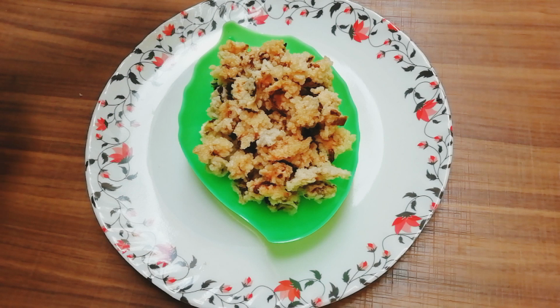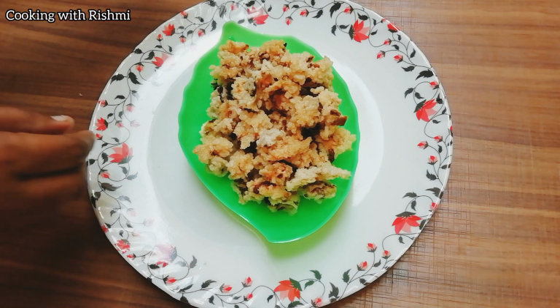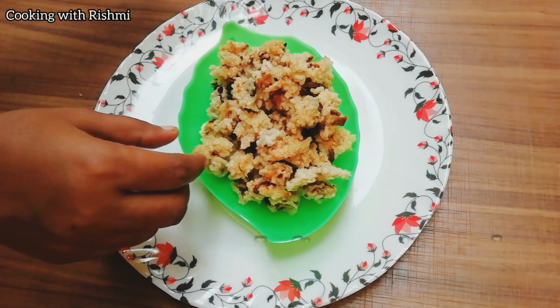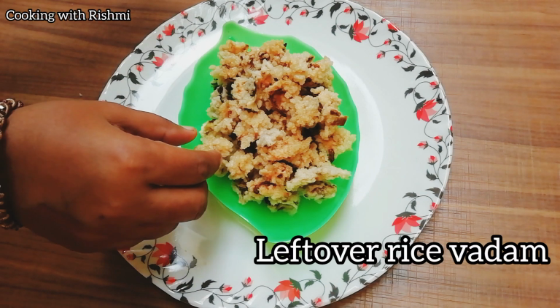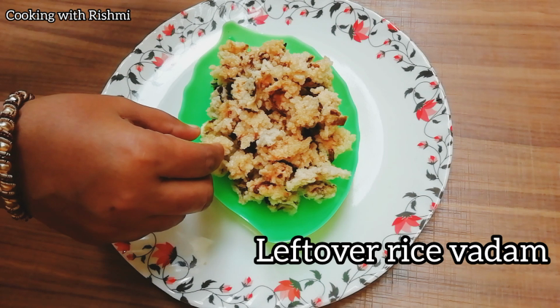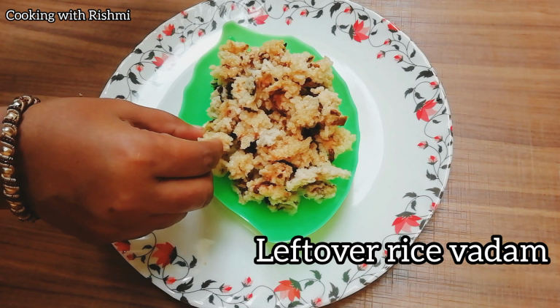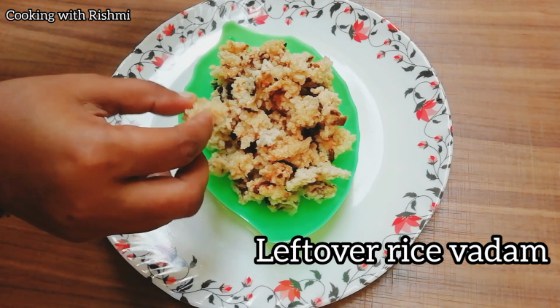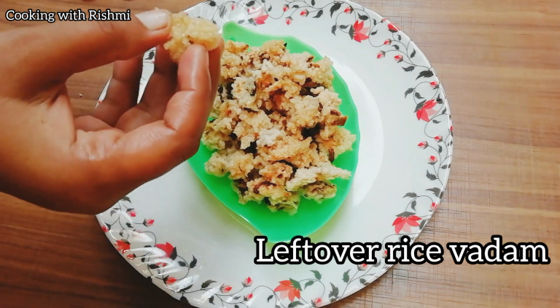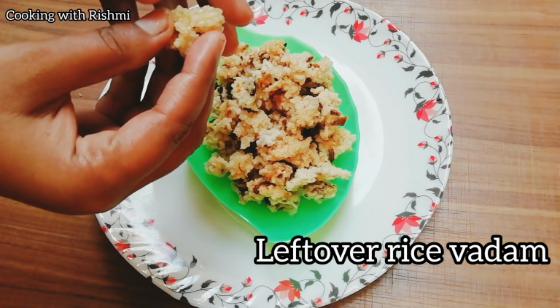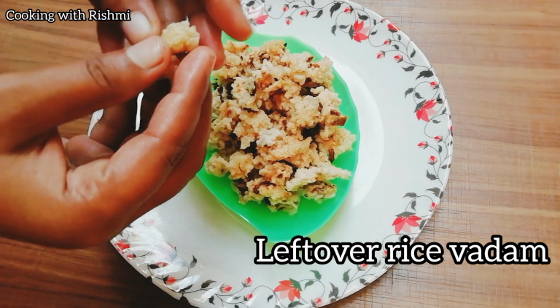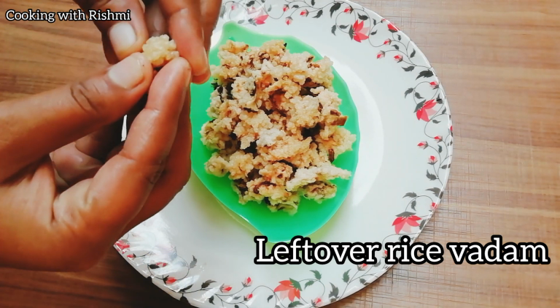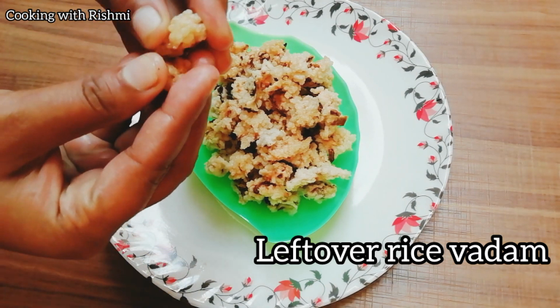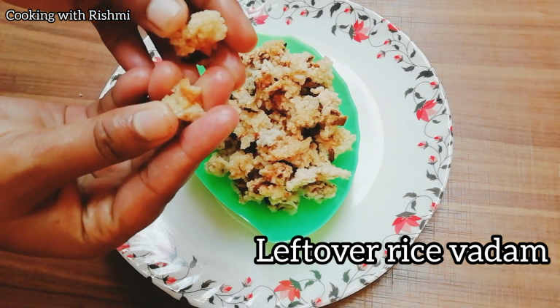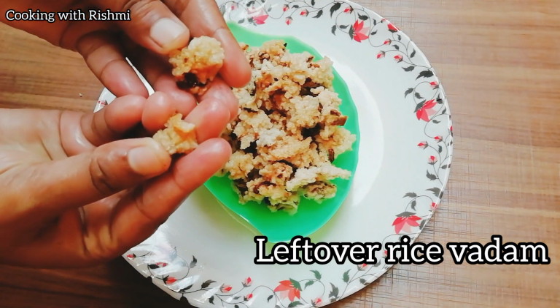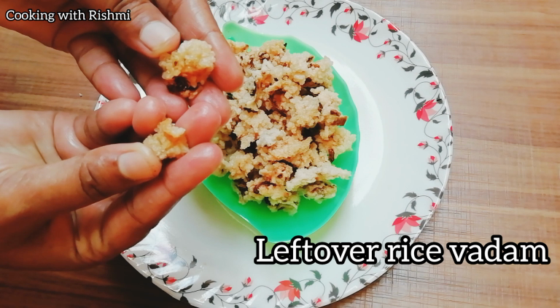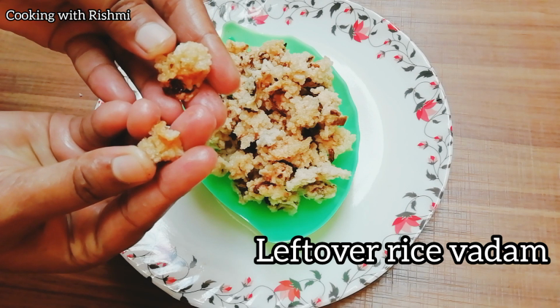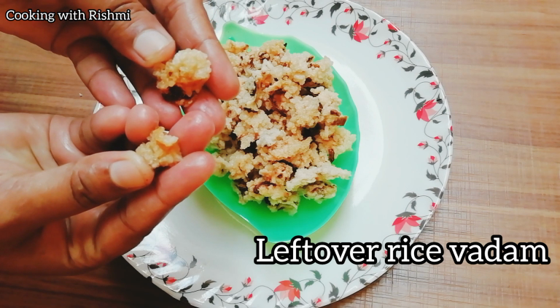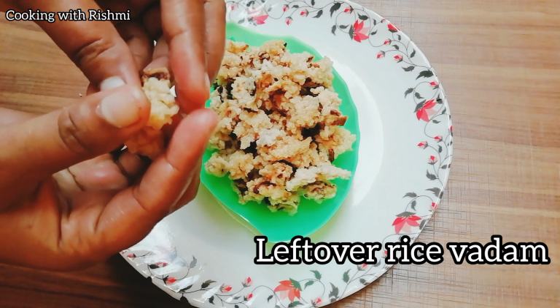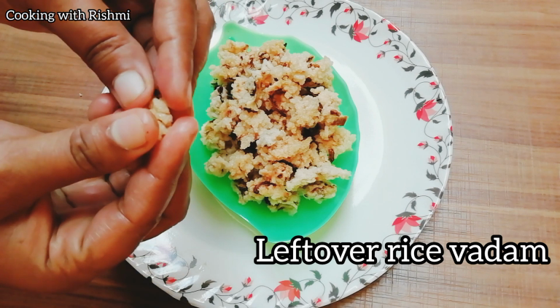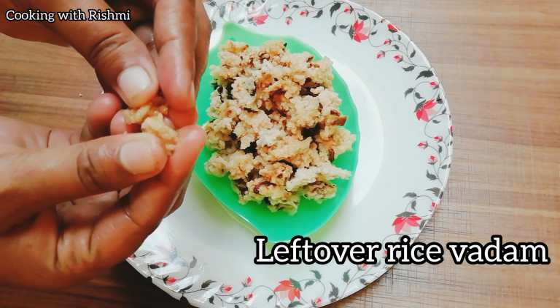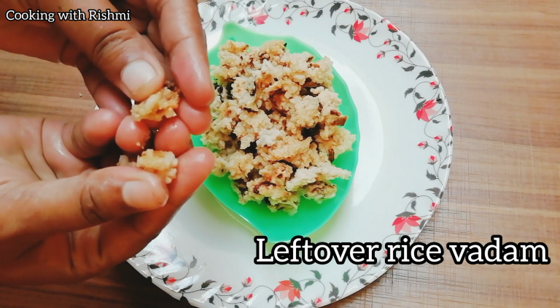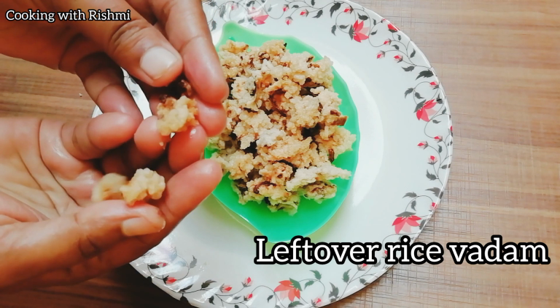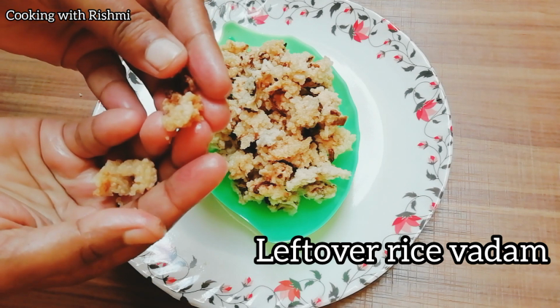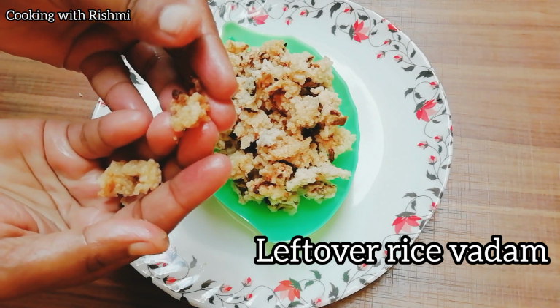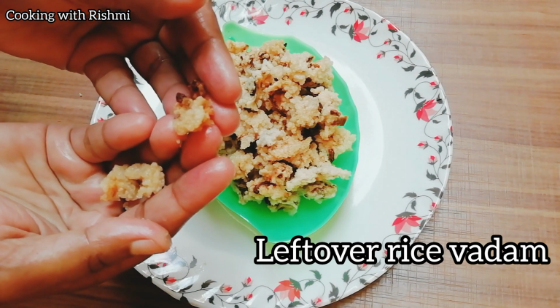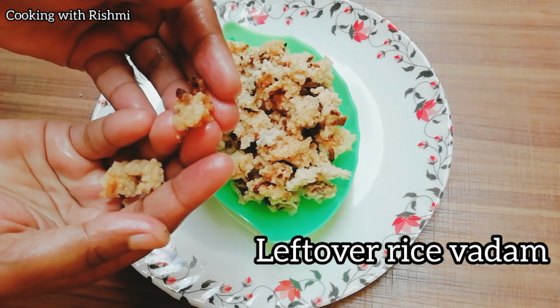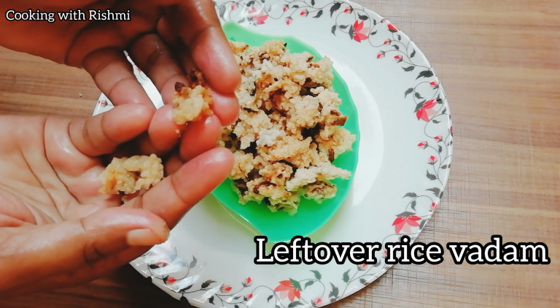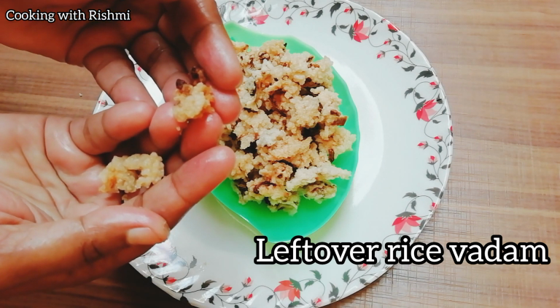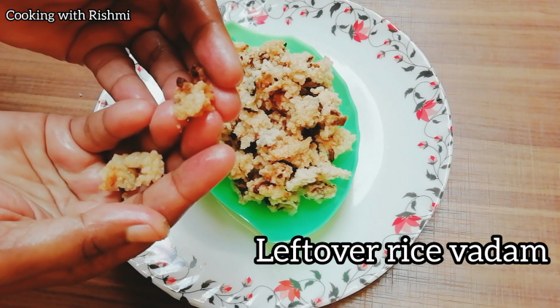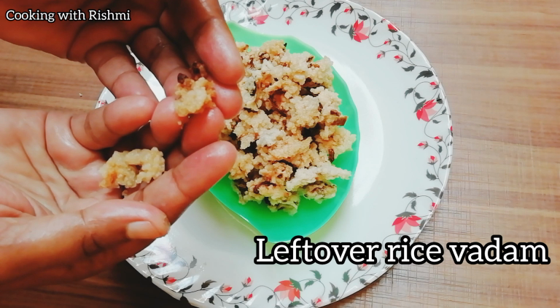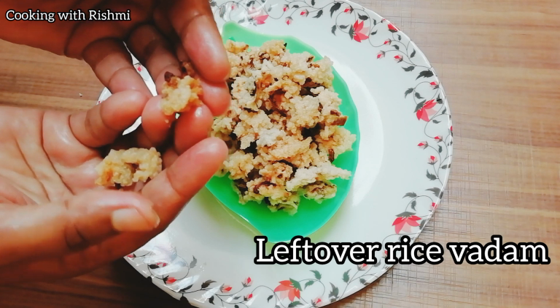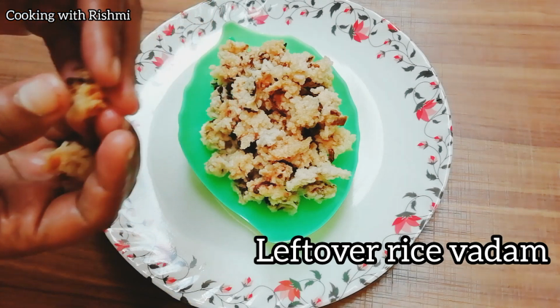We are going to cook the whole thing. Let's see how you can cook it. If you don't like this, you can cook the whole thing.